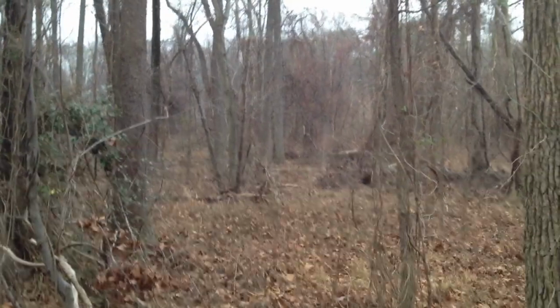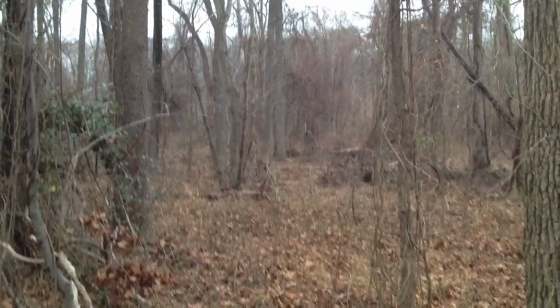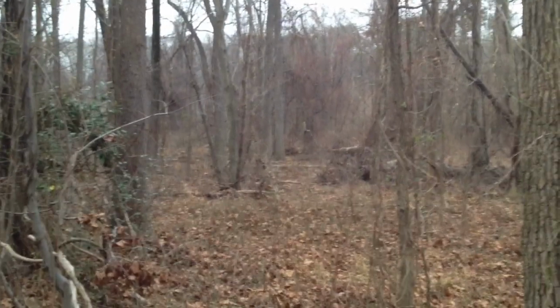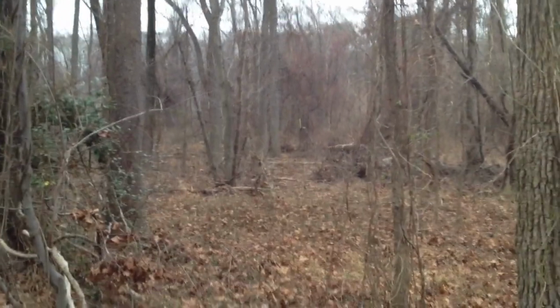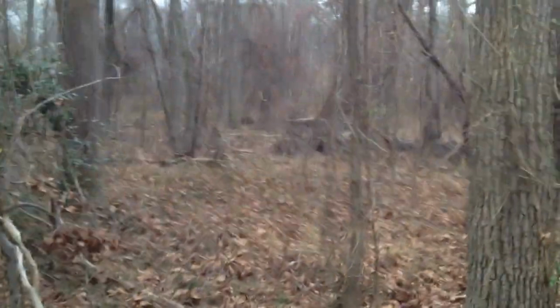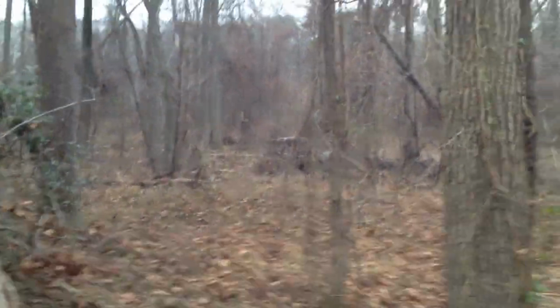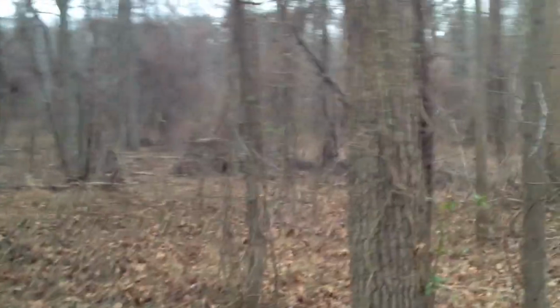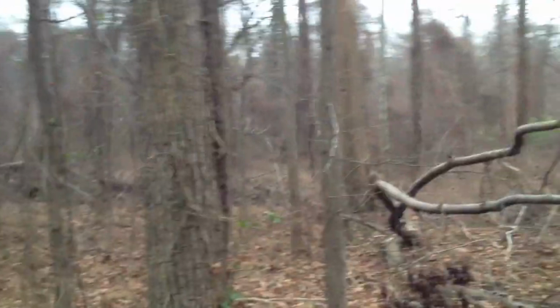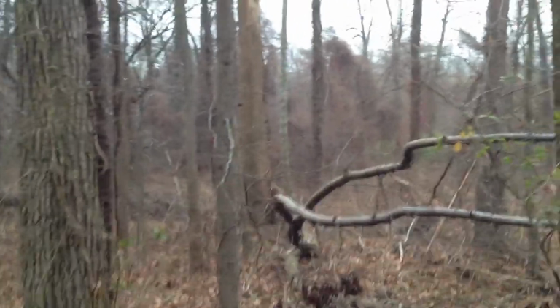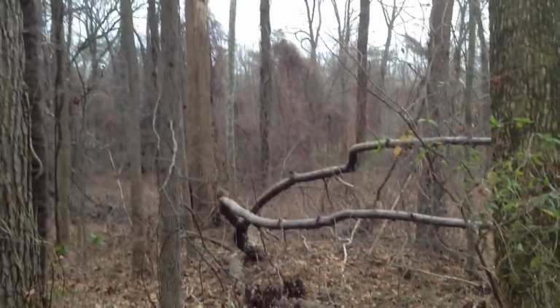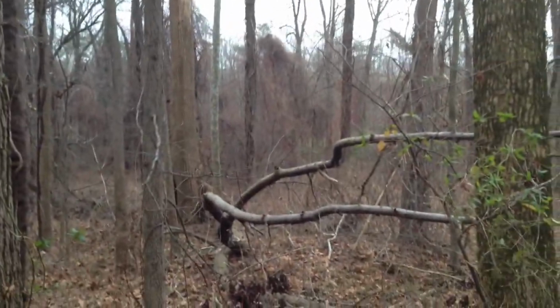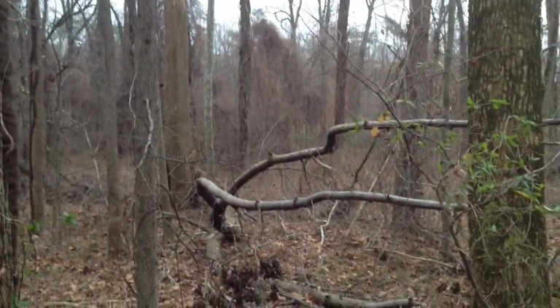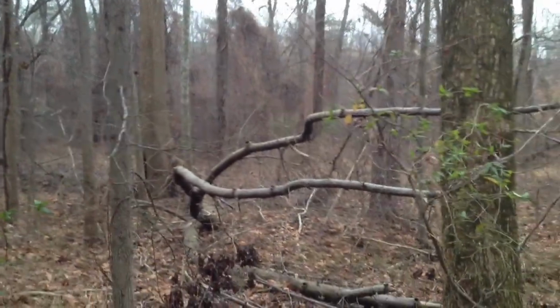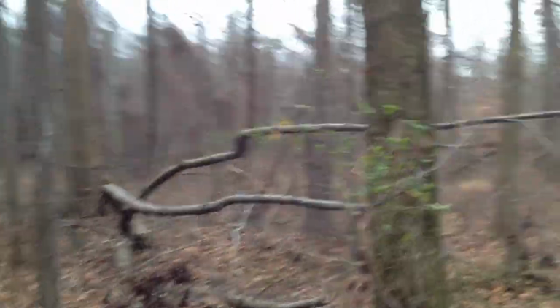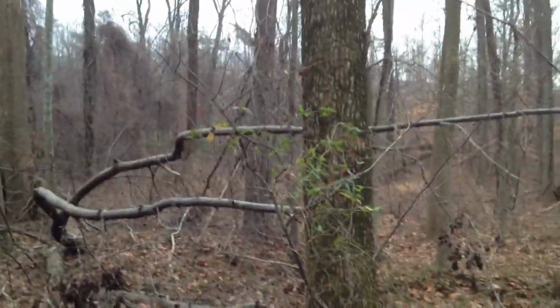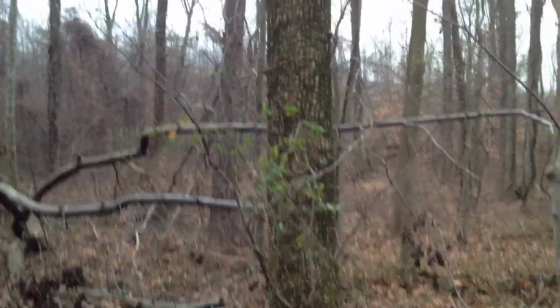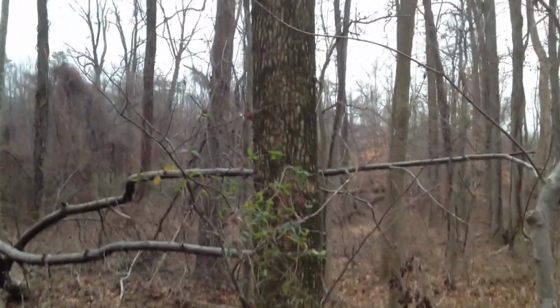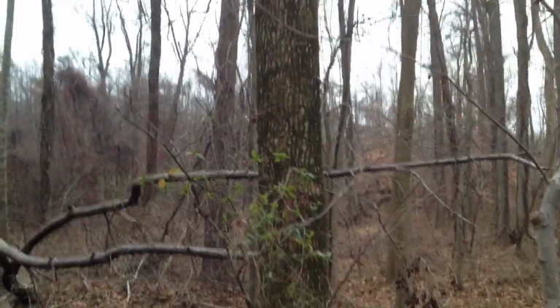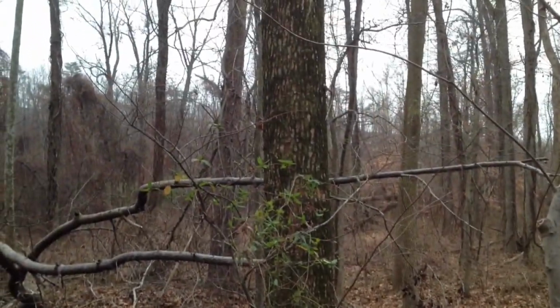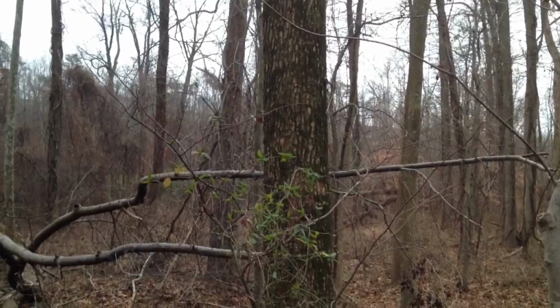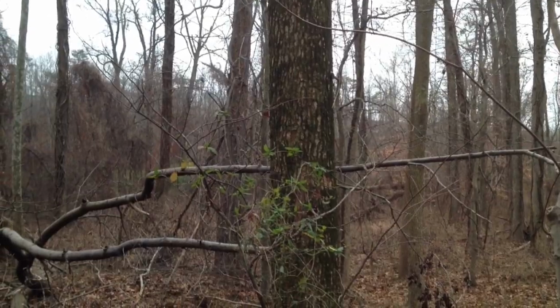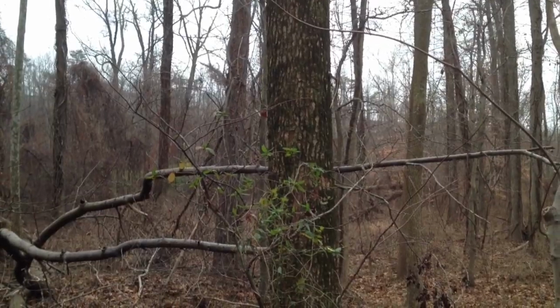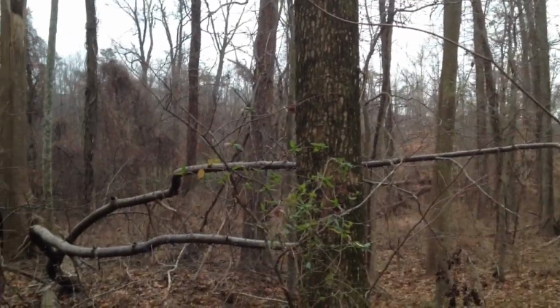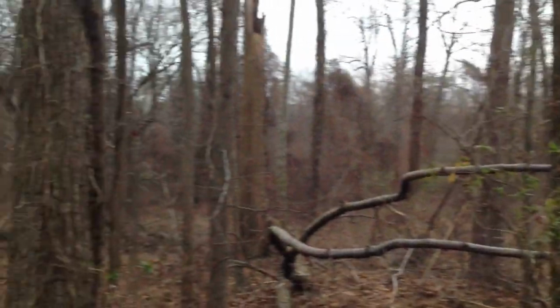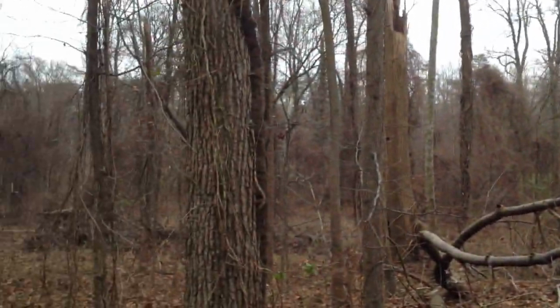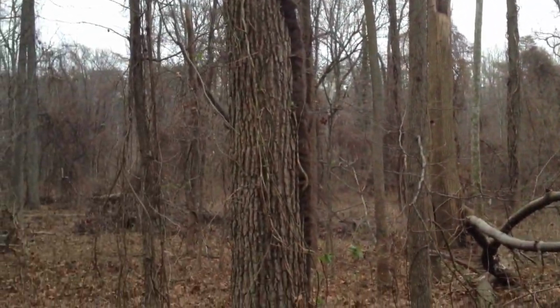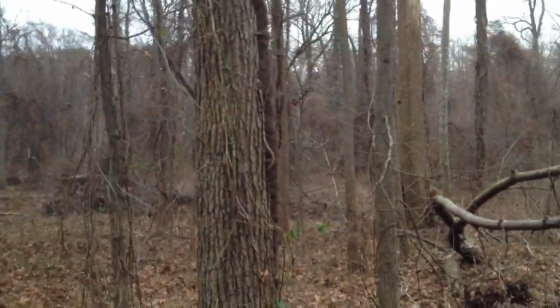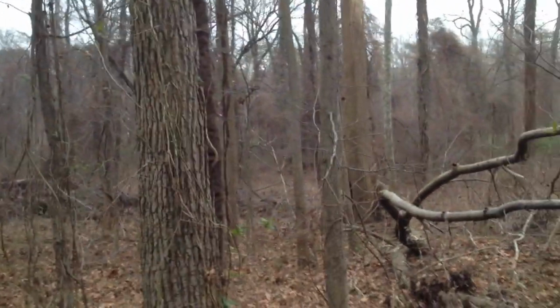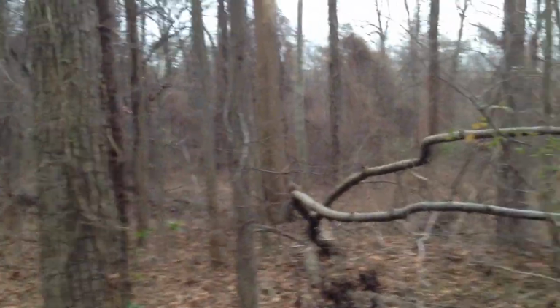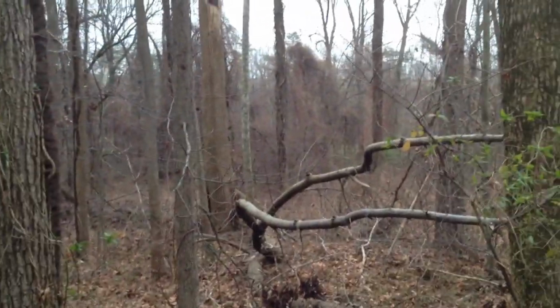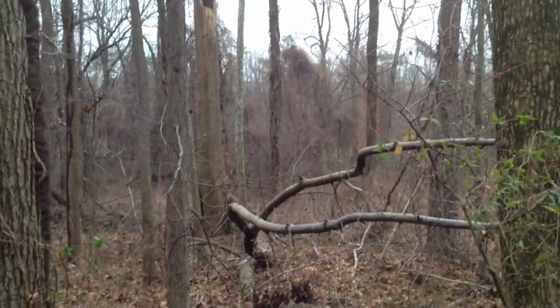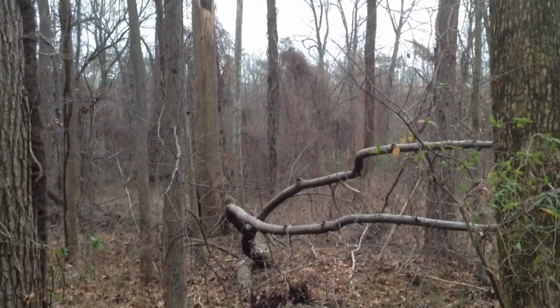All right, I'm out here hunting in the snow. It just started coming down — the flakes are starting to get kind of big. It's supposed to rain today. It's about 37-38 degrees.